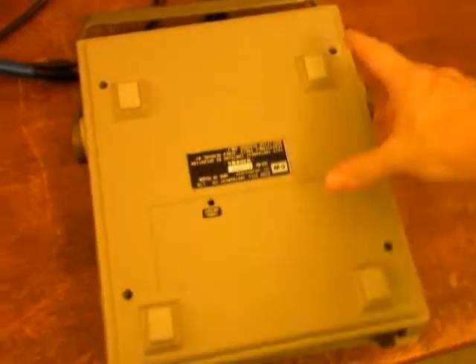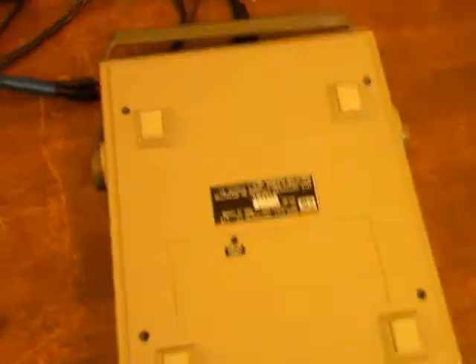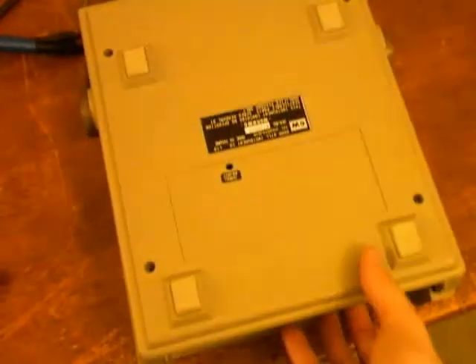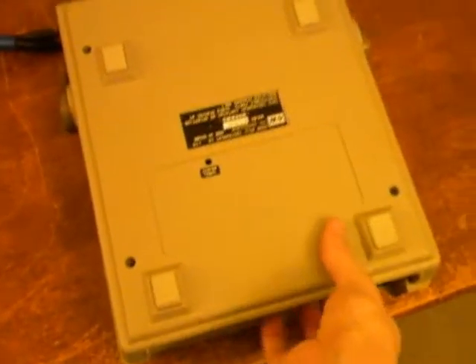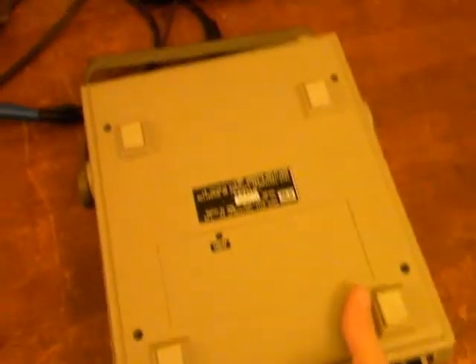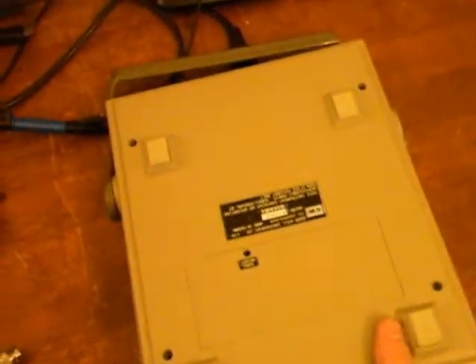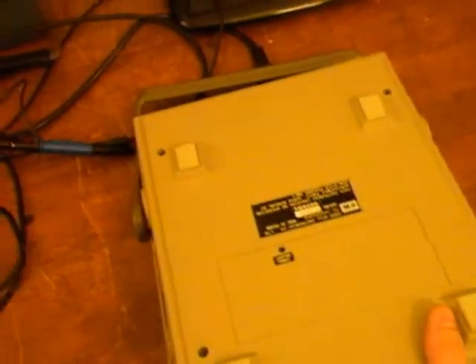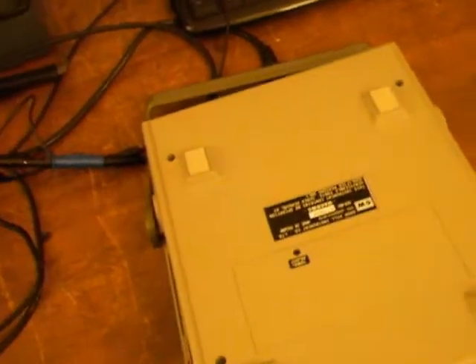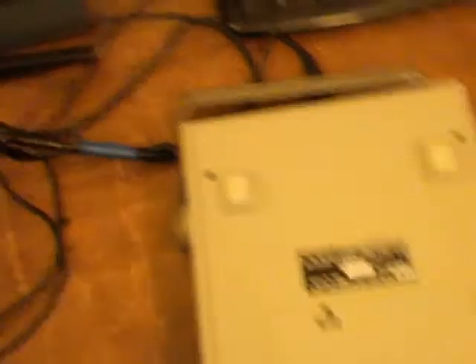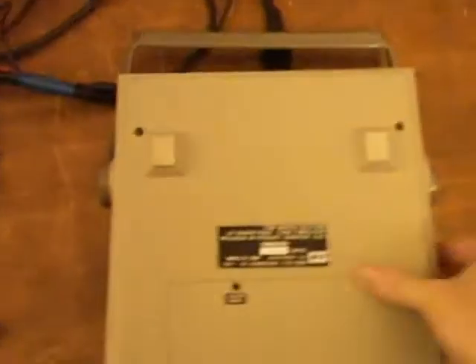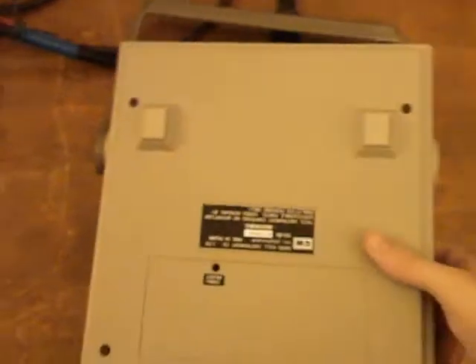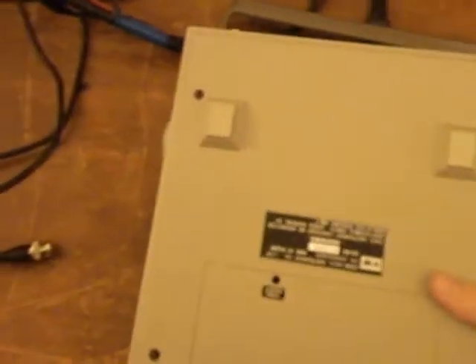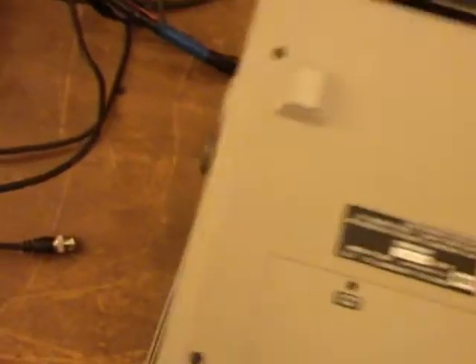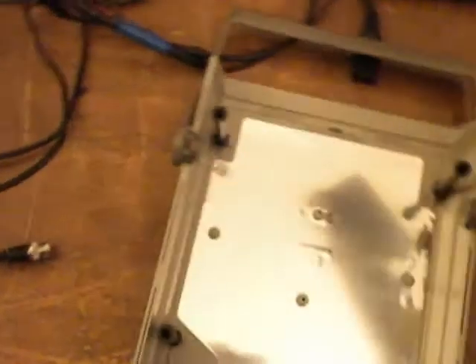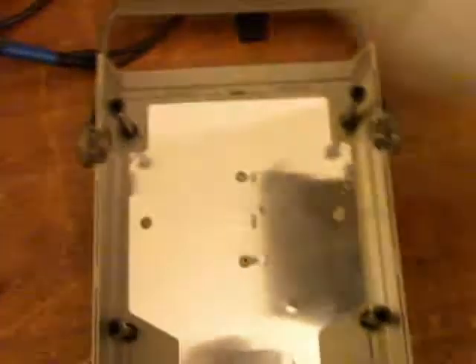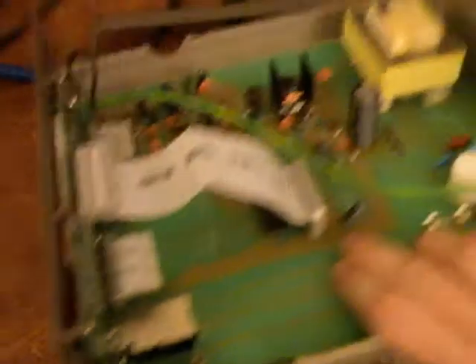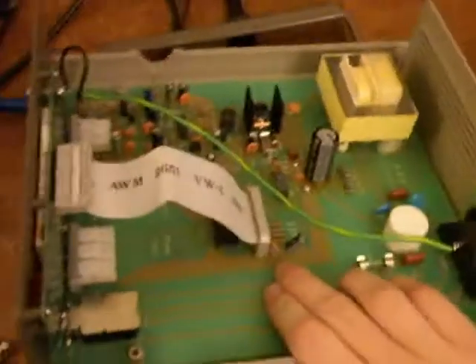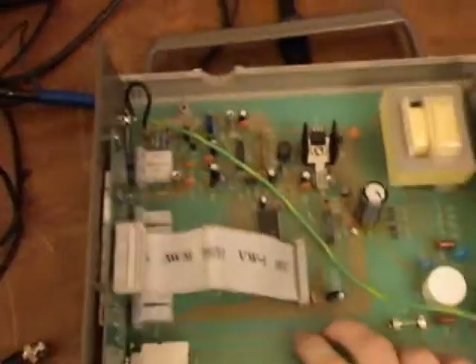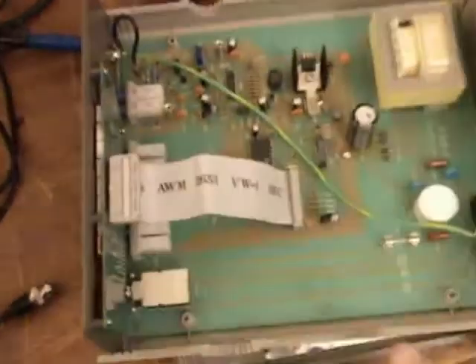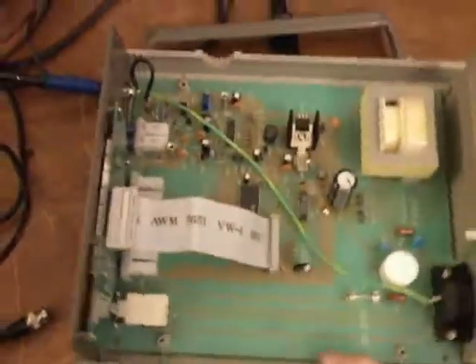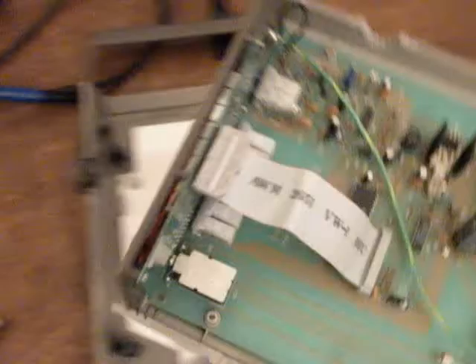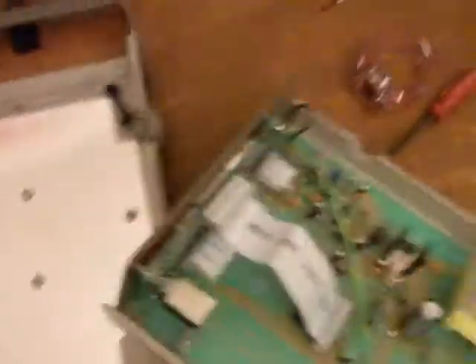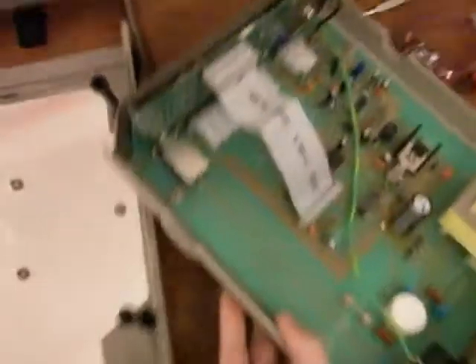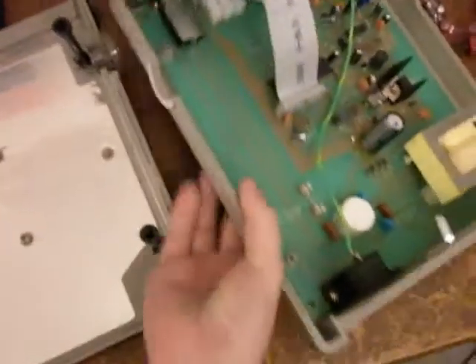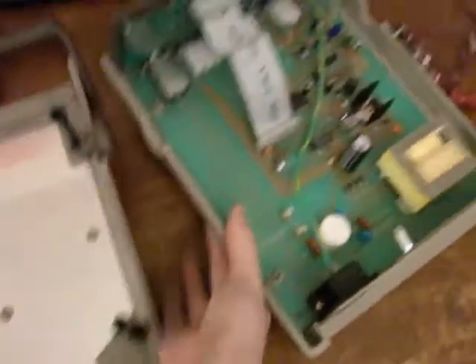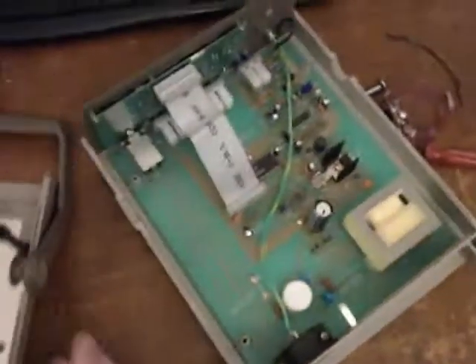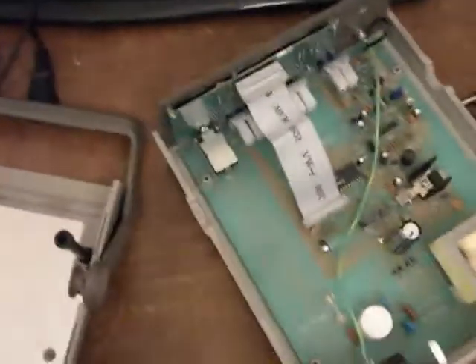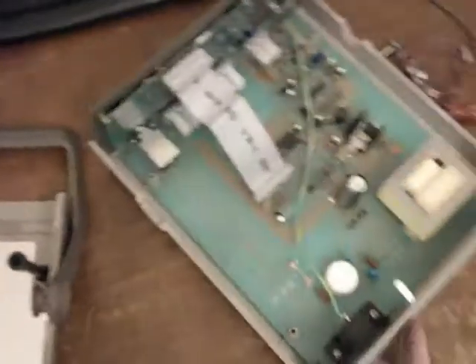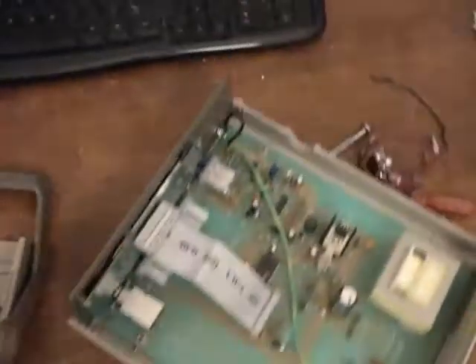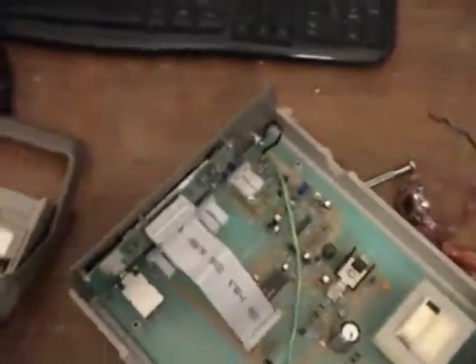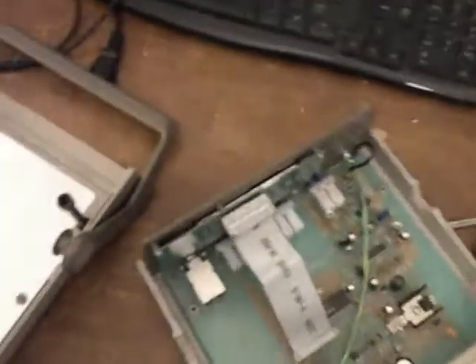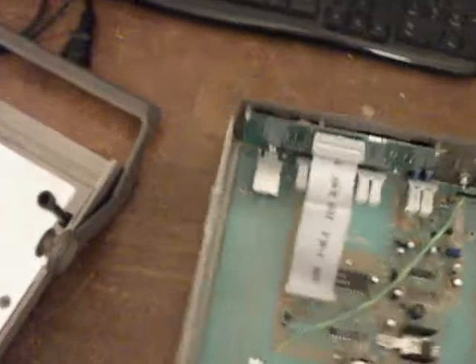I unscrewed these four screws and we can open it up. And it's actually a lot simpler than you might have expected. There's not a whole lot of circuitry here. The main components are pretty easy to spot.